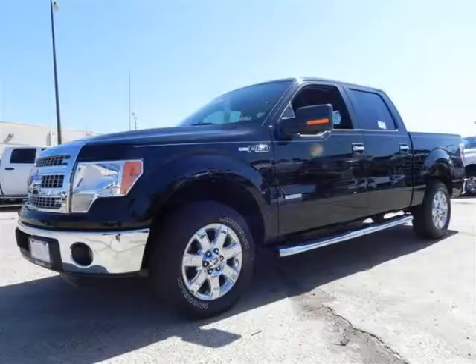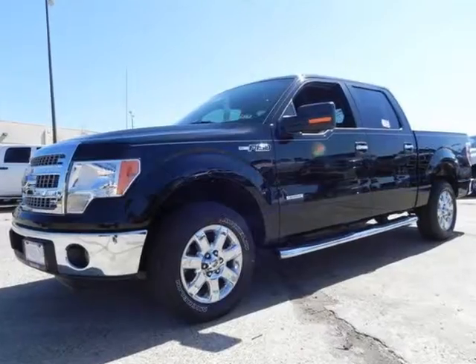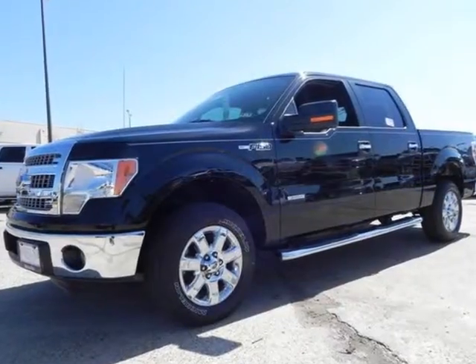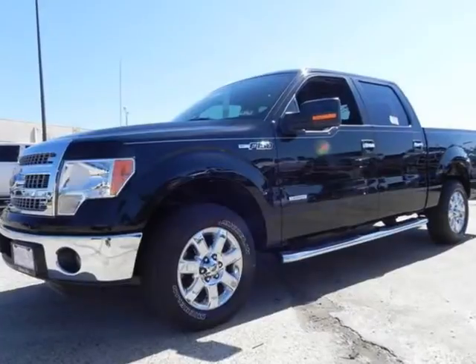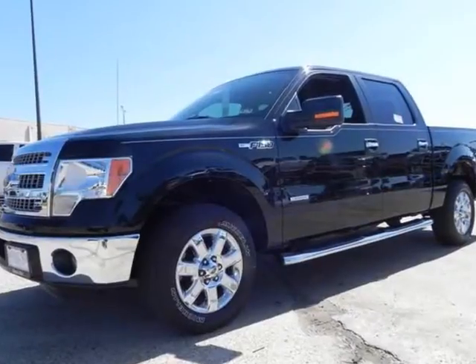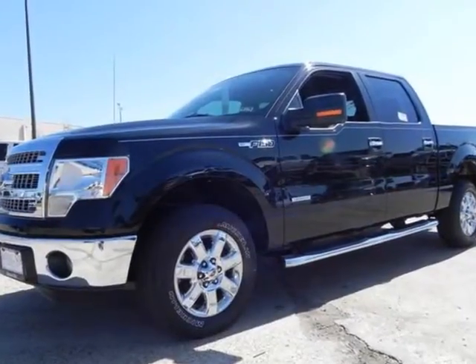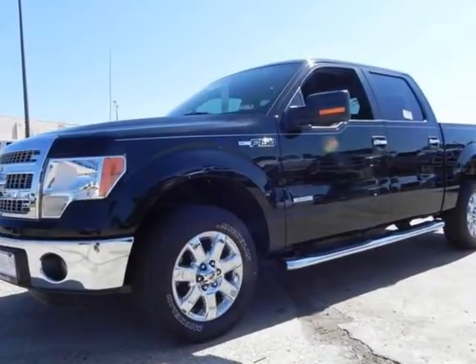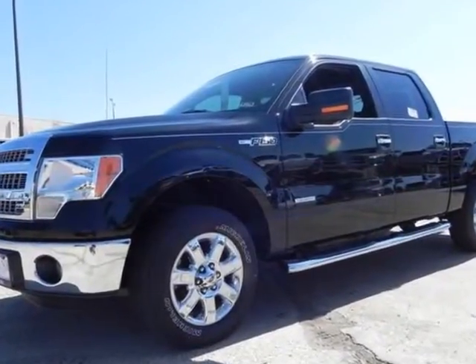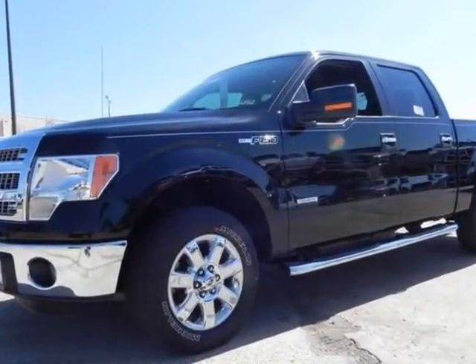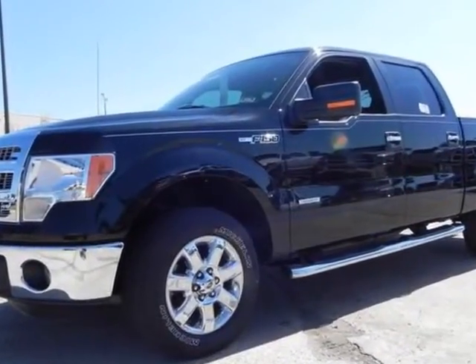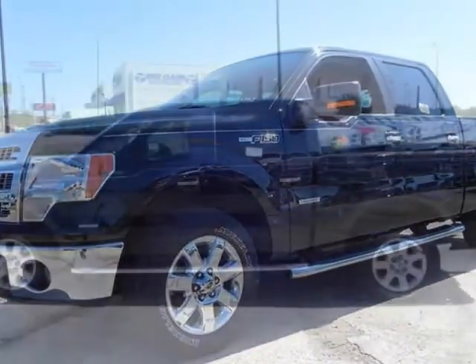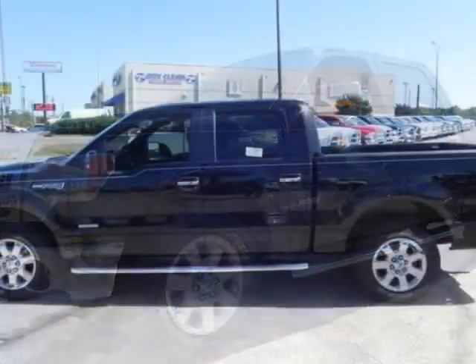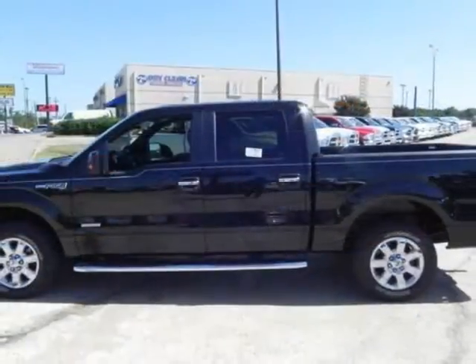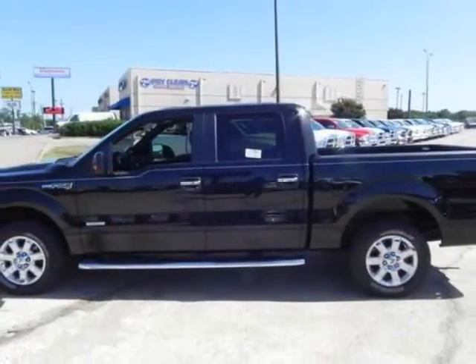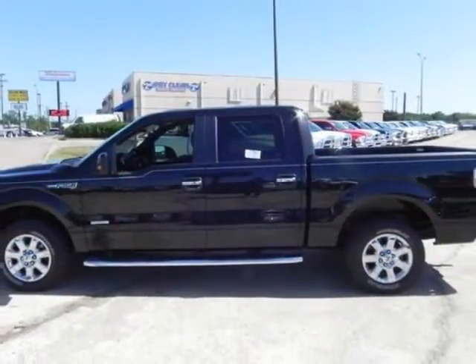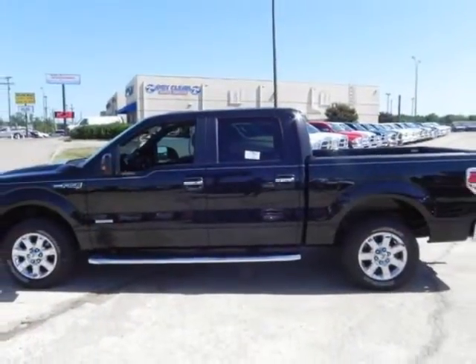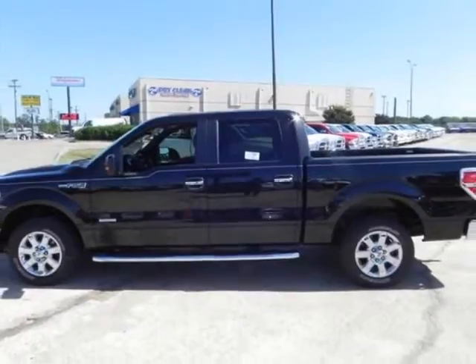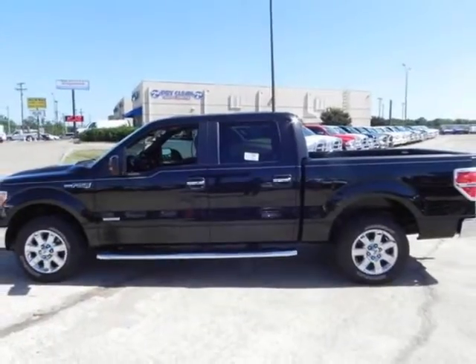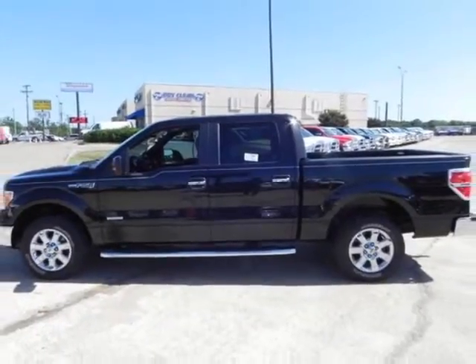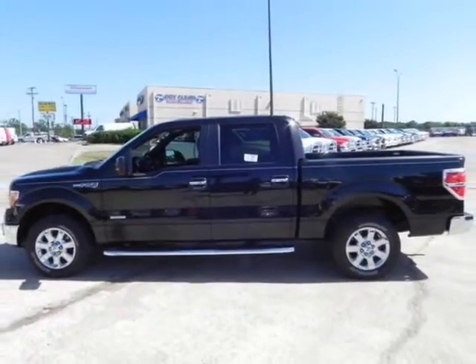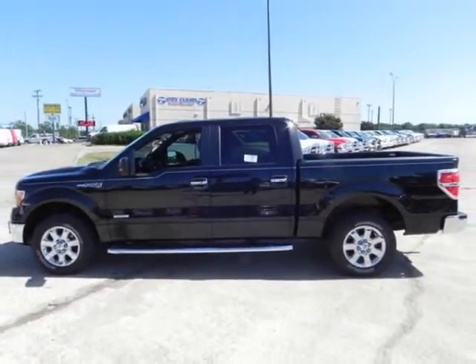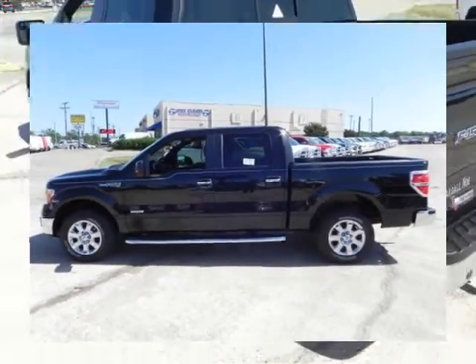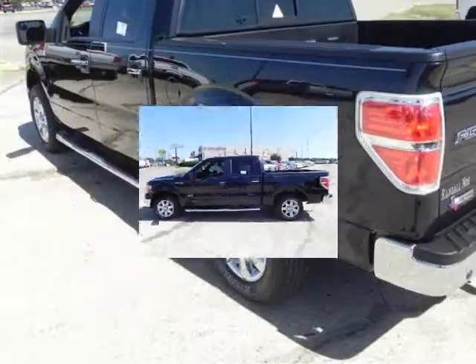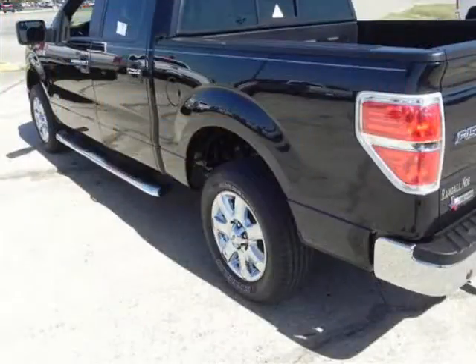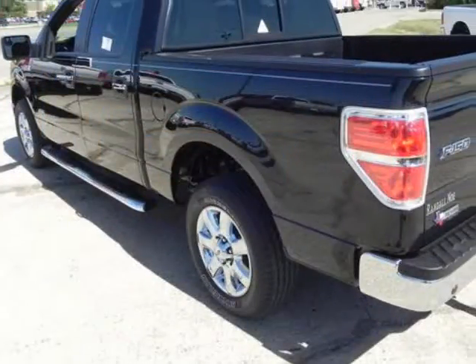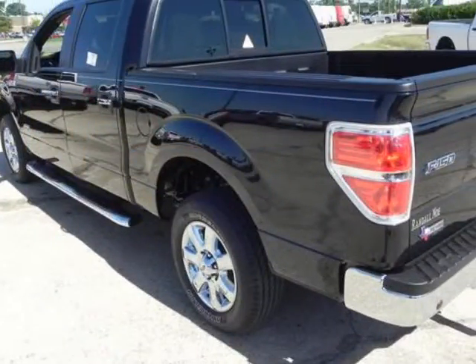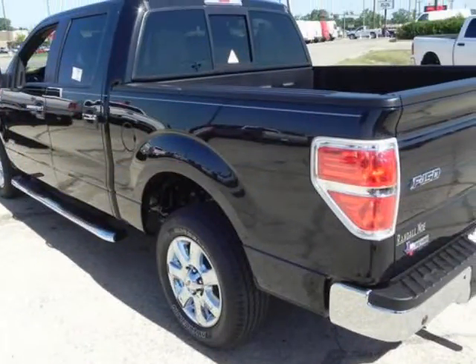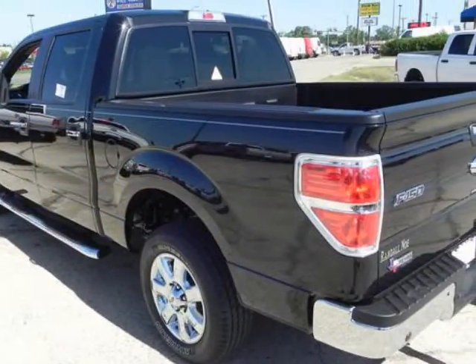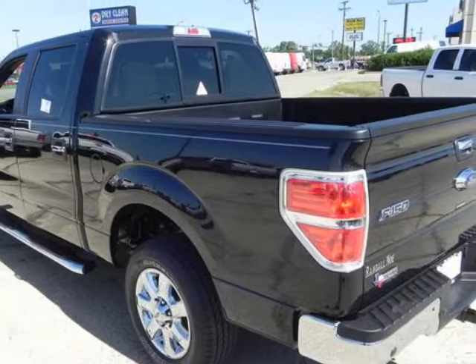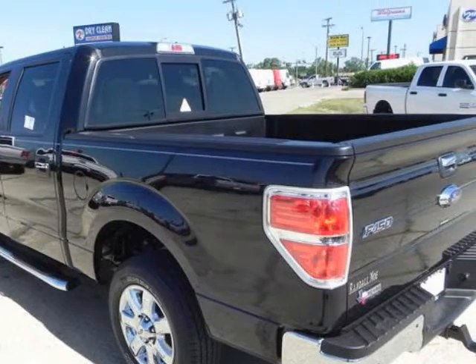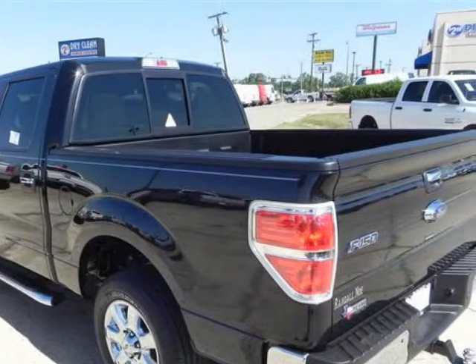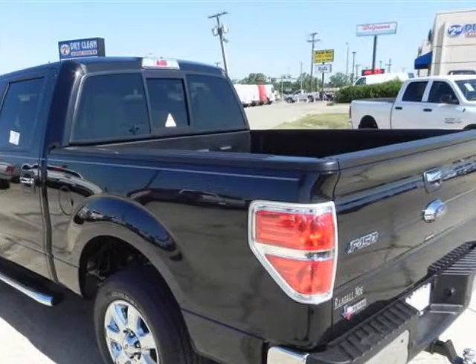Randall New Ford presents this 2013 Ford F-150, represented in black. Under the hood you will find the 3.5-liter 6-cylinder 24-volt GDI dual-overhead cam twin-turbo coupled with the automatic options and safety features.